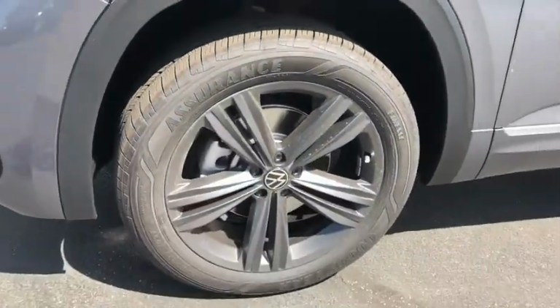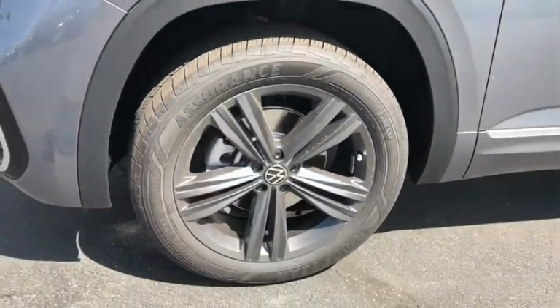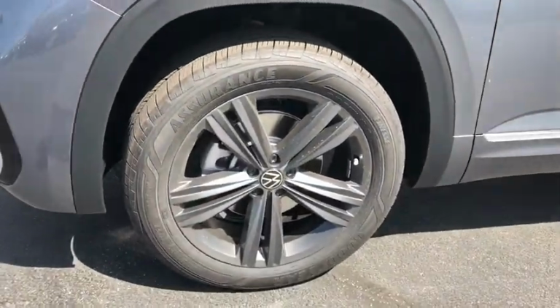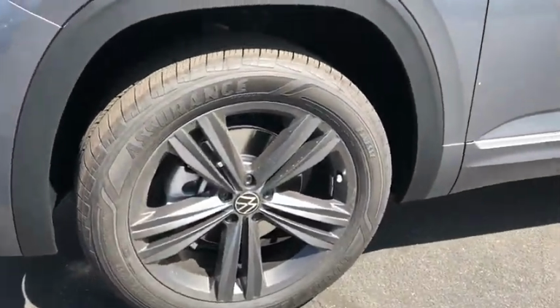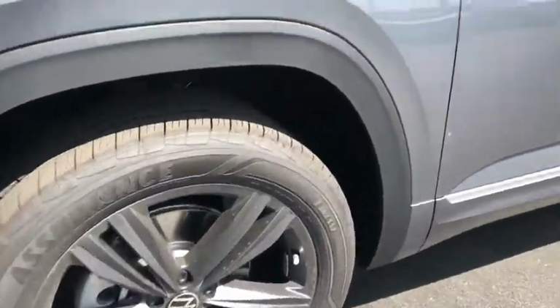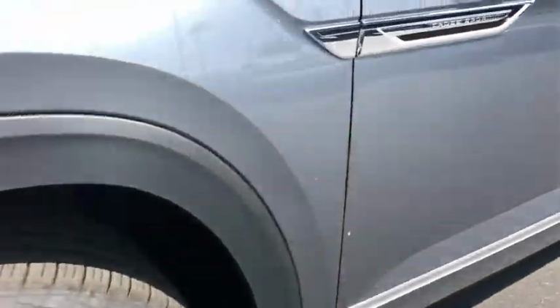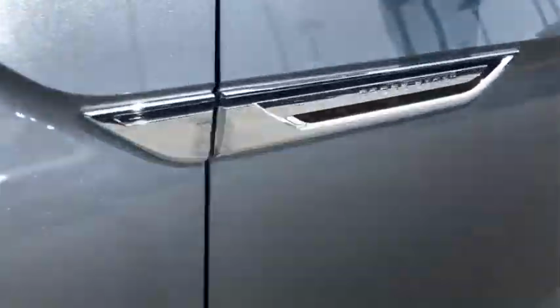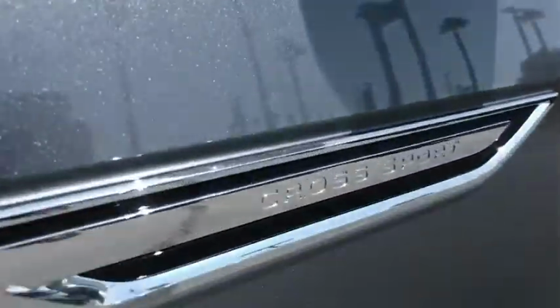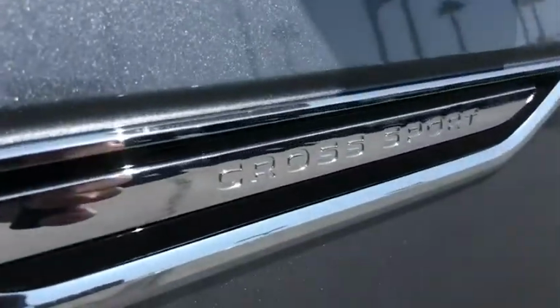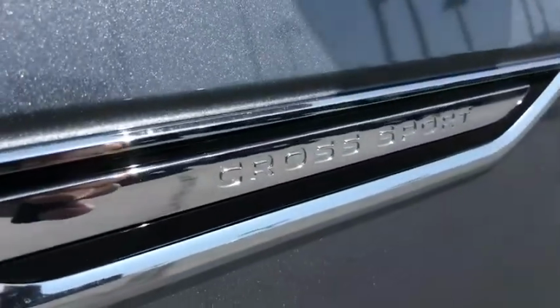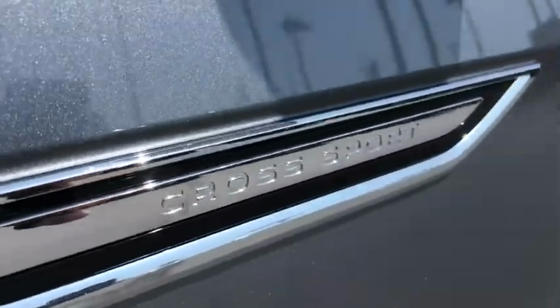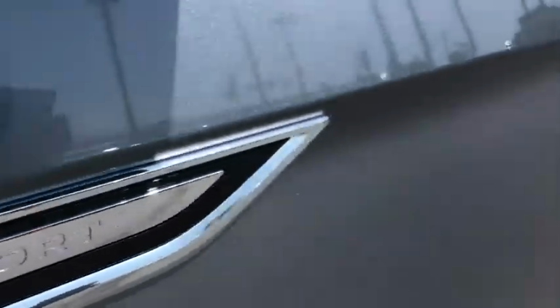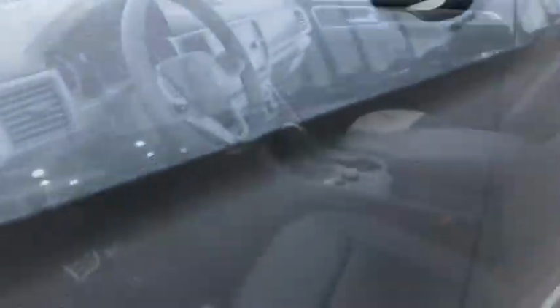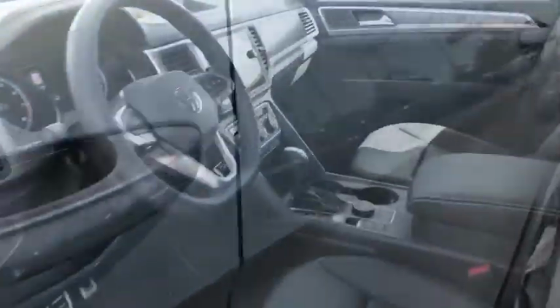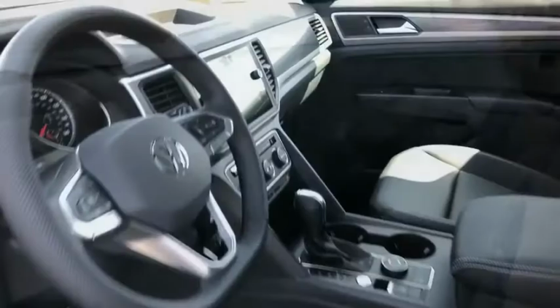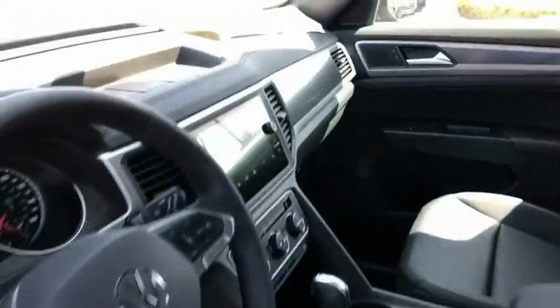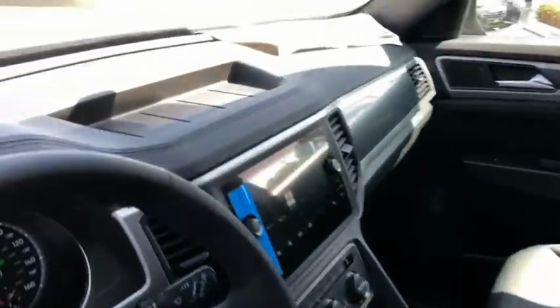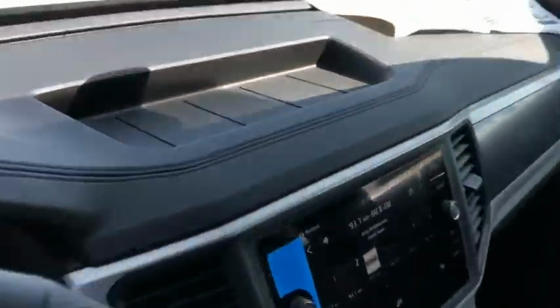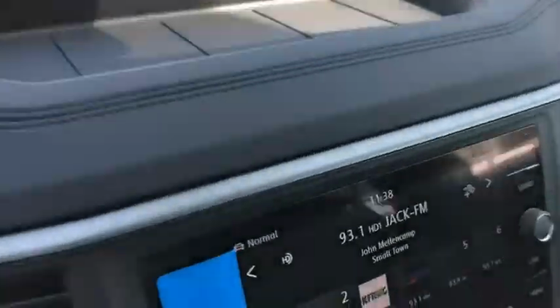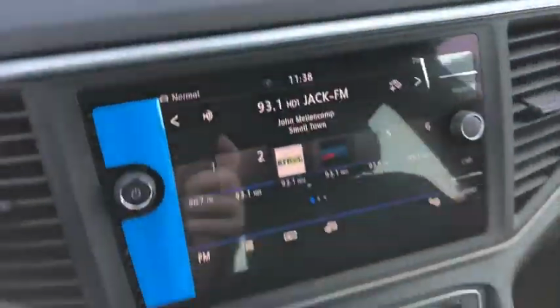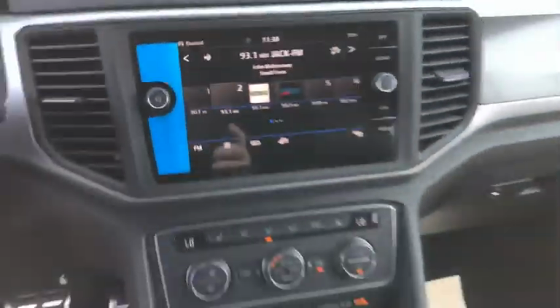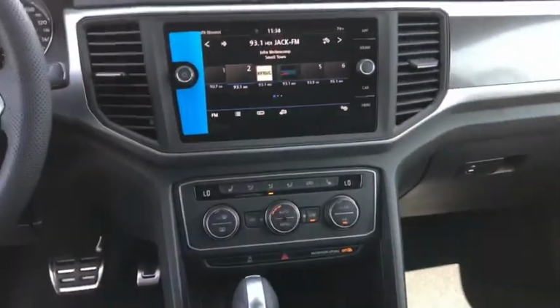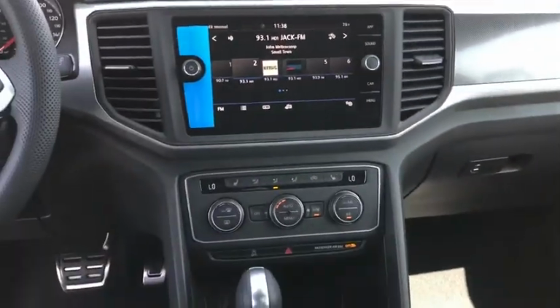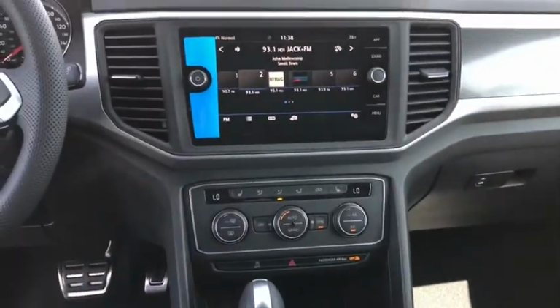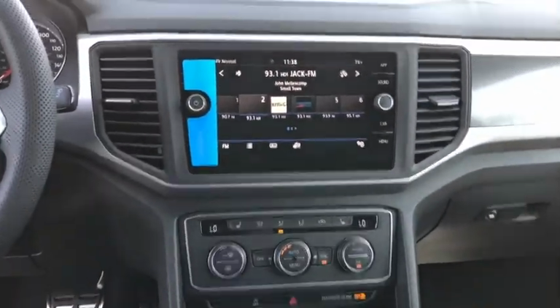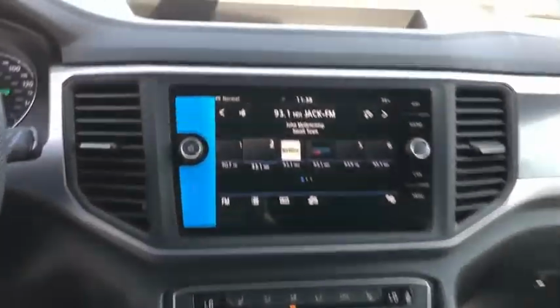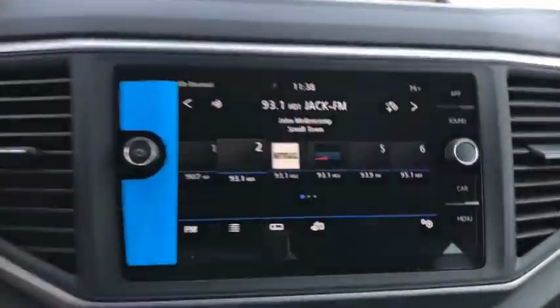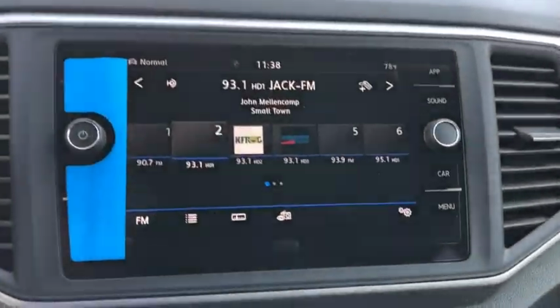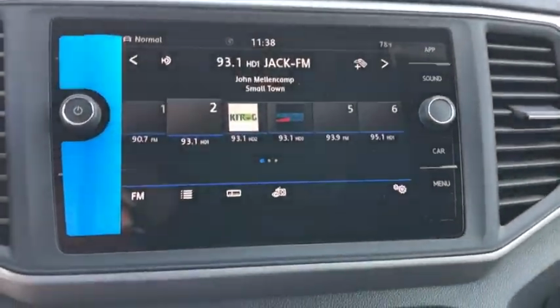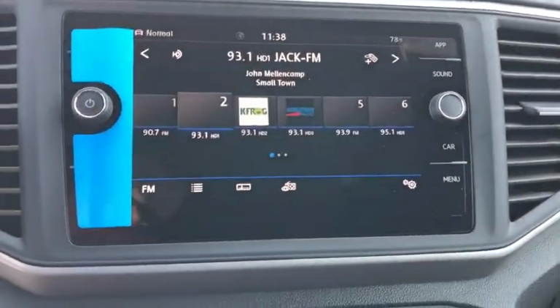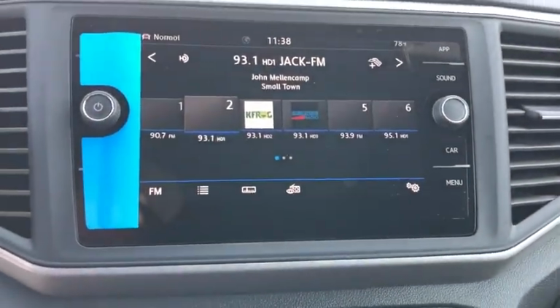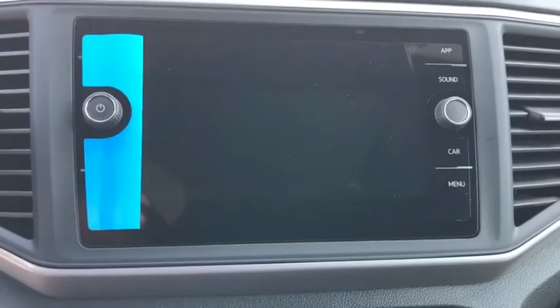Security system, trip computer, heated front seat, remote keyless entry, tachometer, brake assist, panic alarm, overhead console, driver vanity mirror.